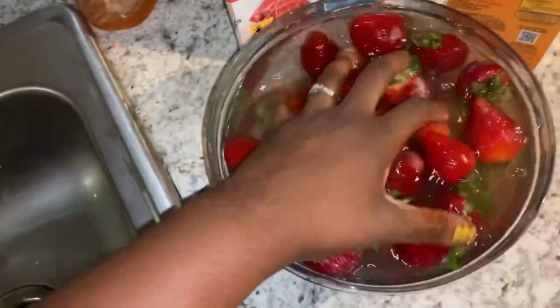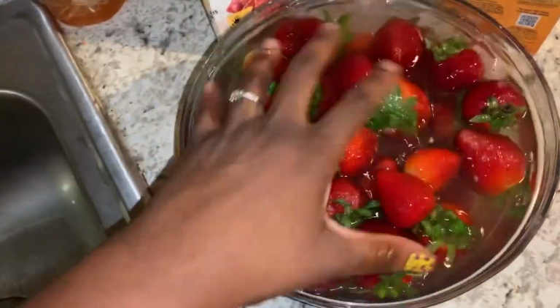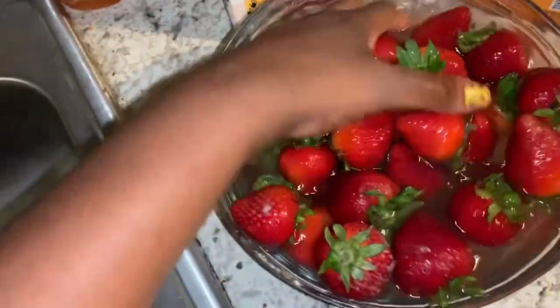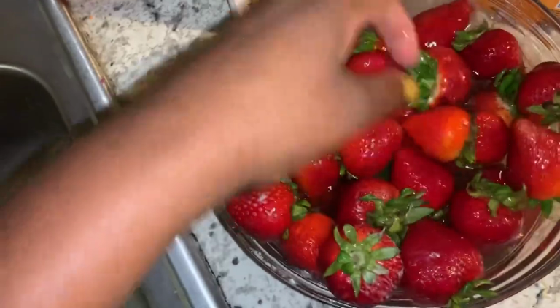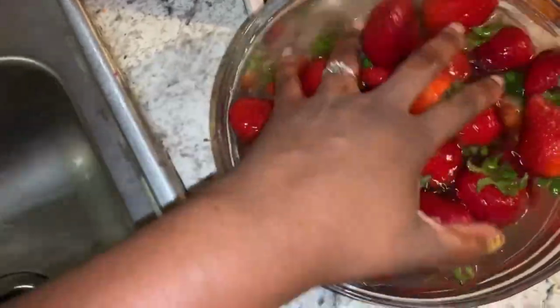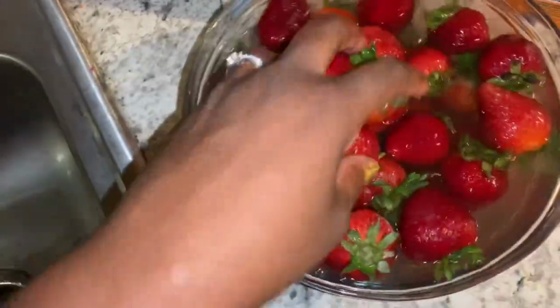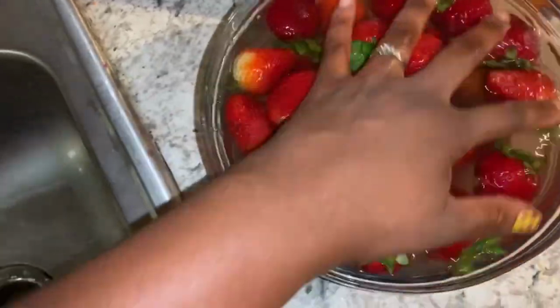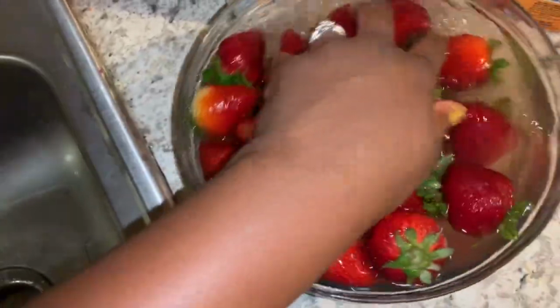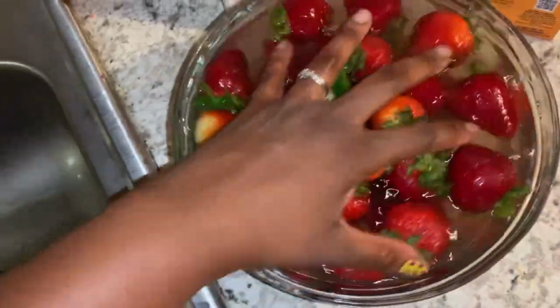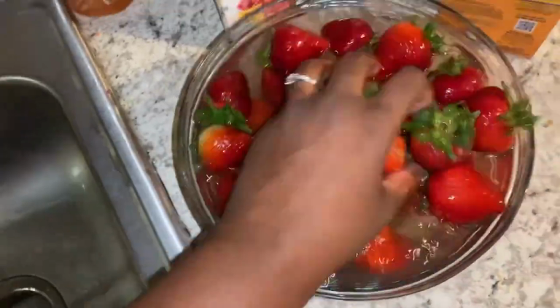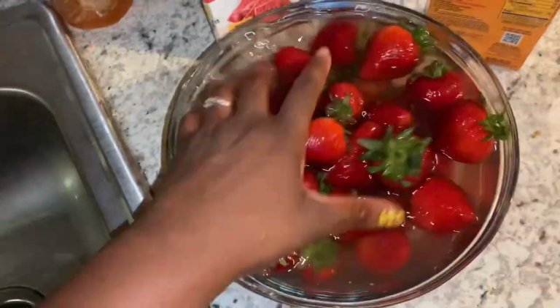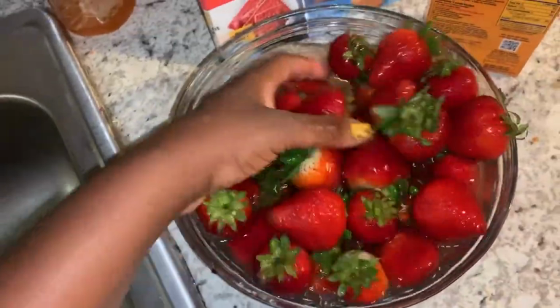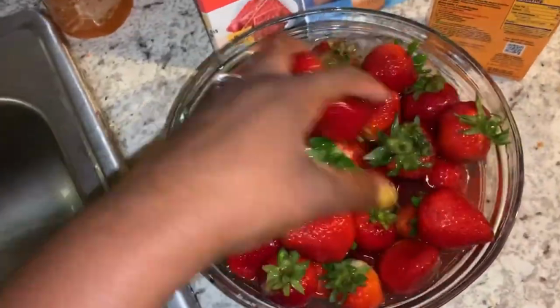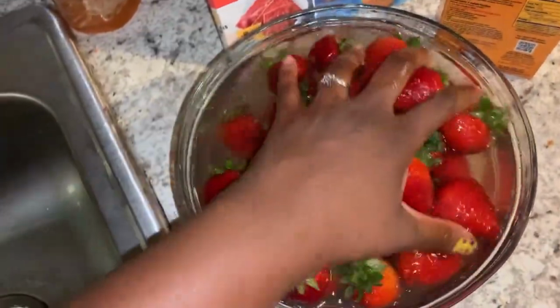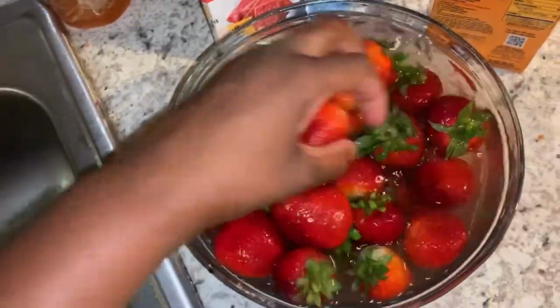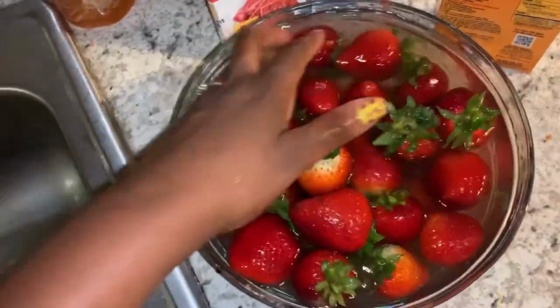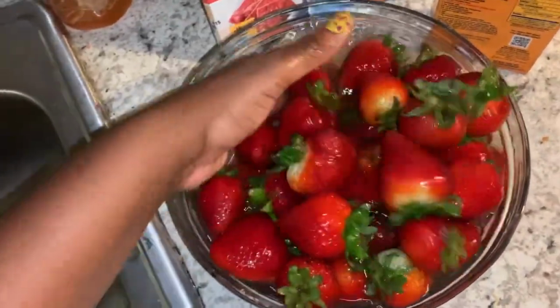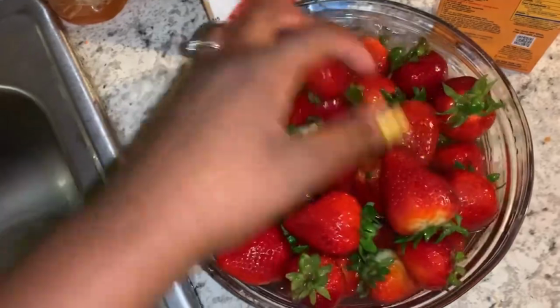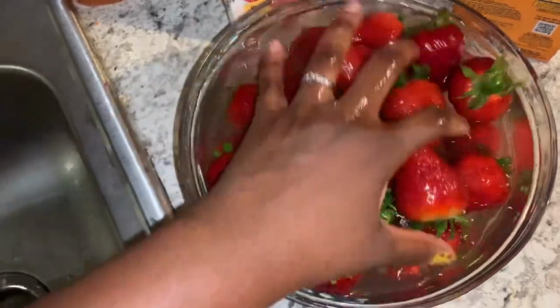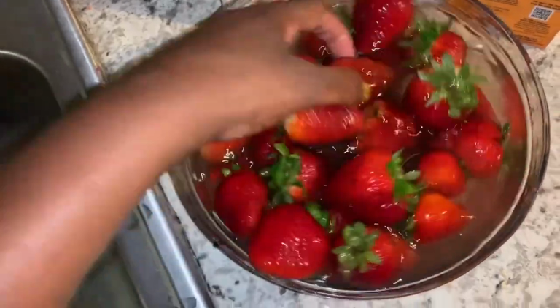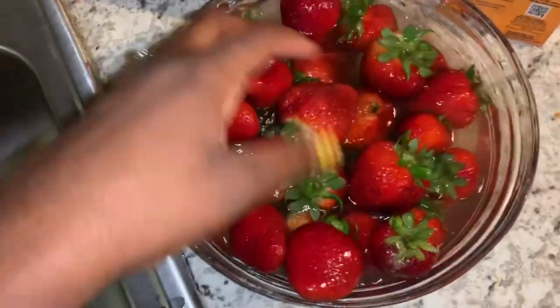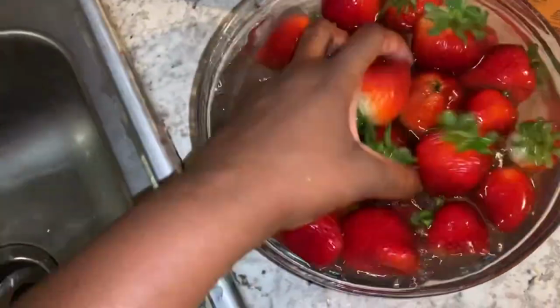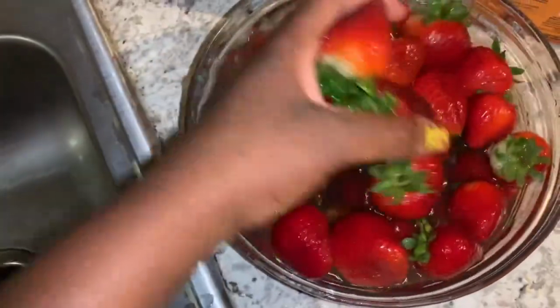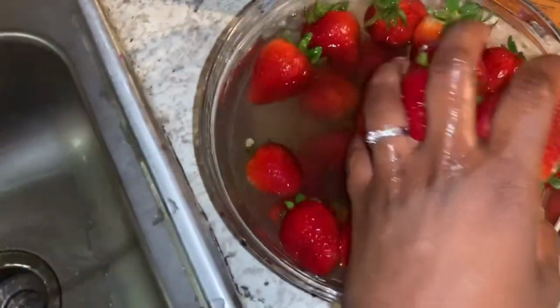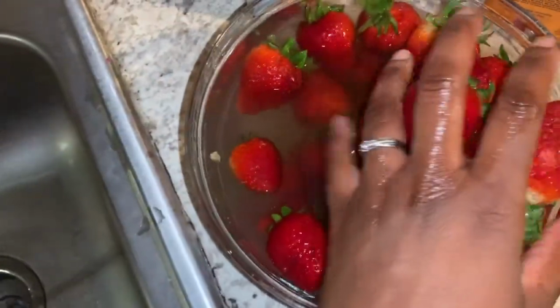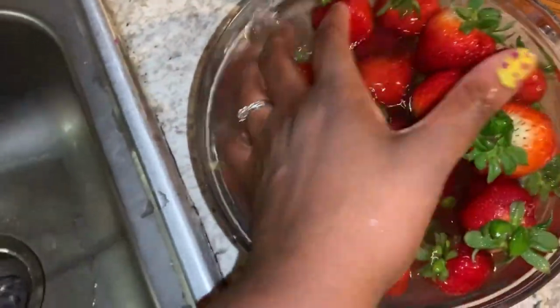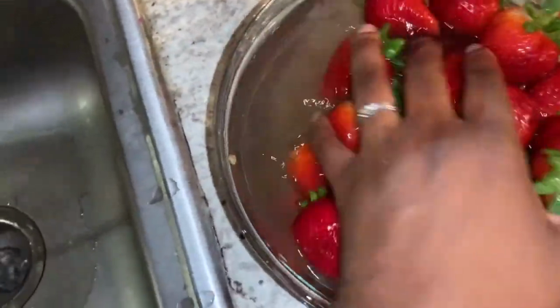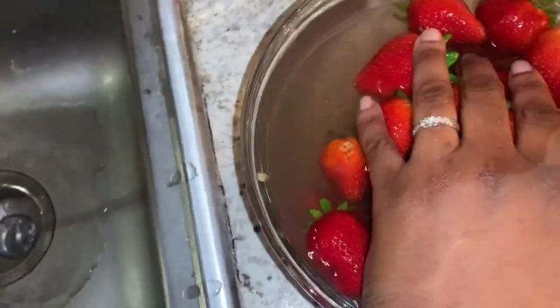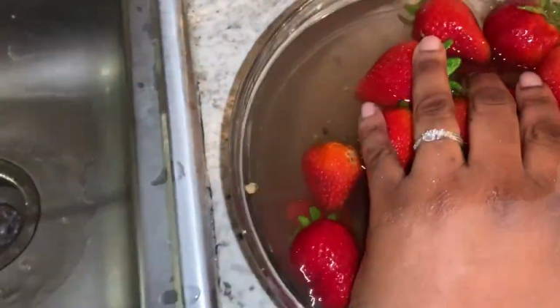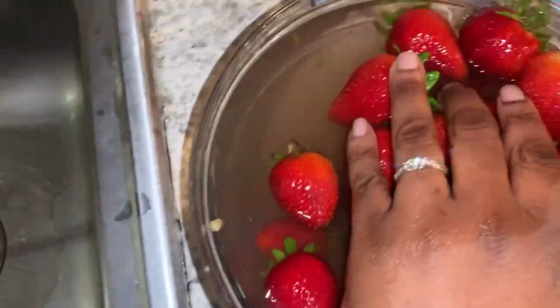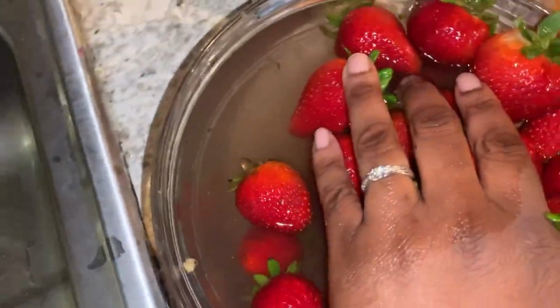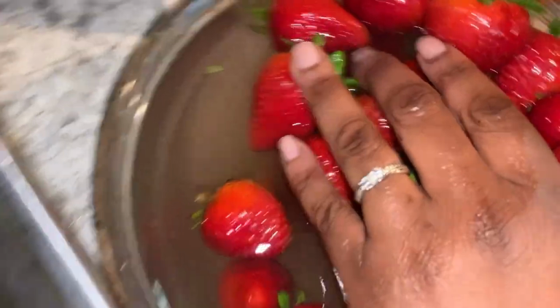It will not hurt them. Some people like to put a little apple cider vinegar or just regular vinegar and baking soda and let them sit in there. I just did water and baking soda and let them sit for a minute.